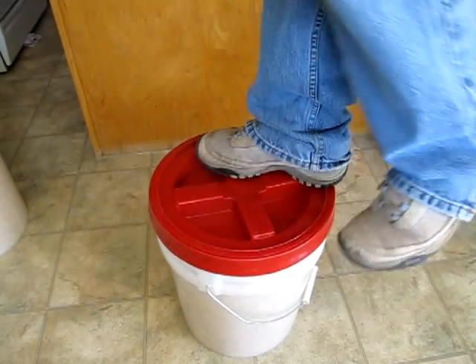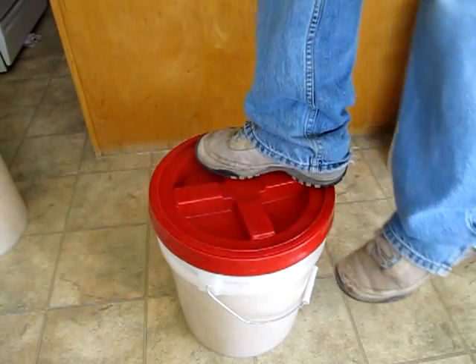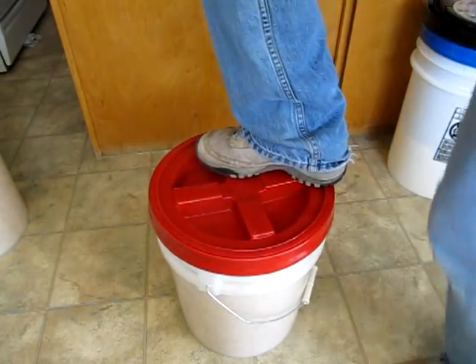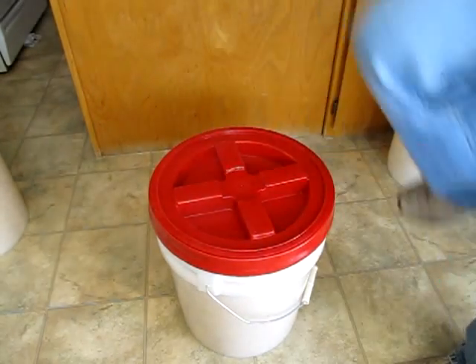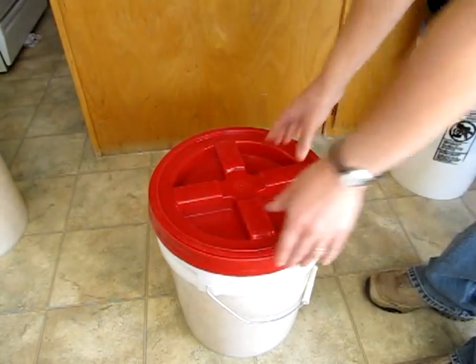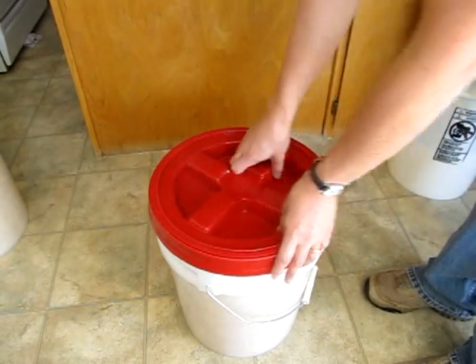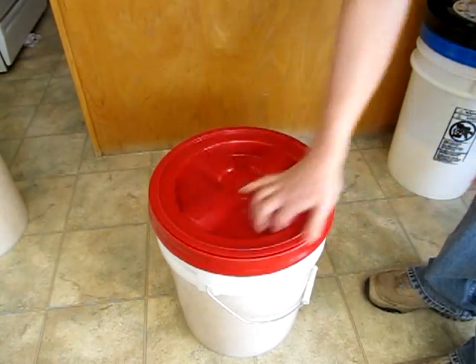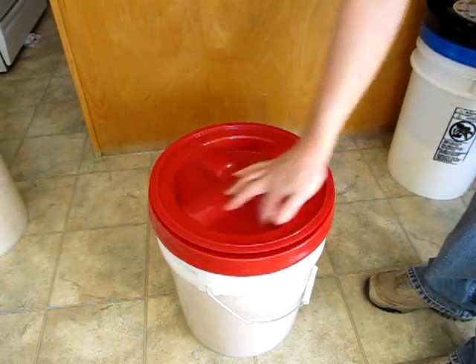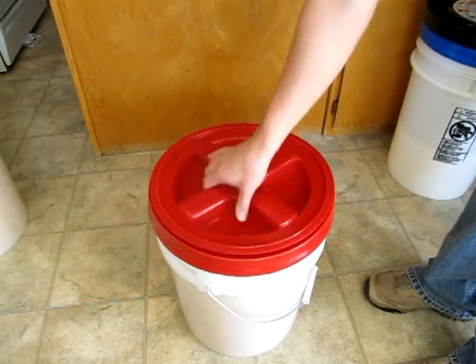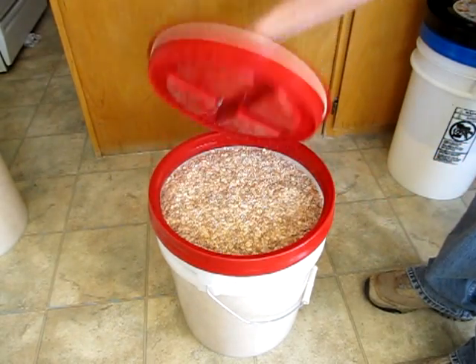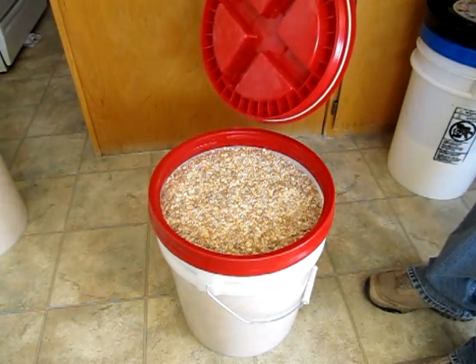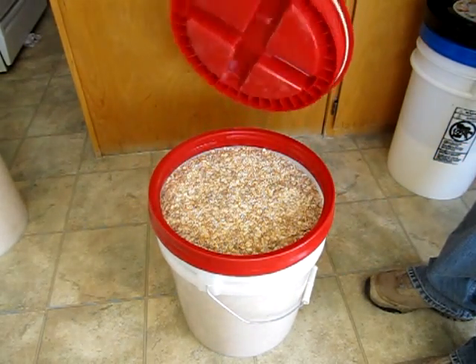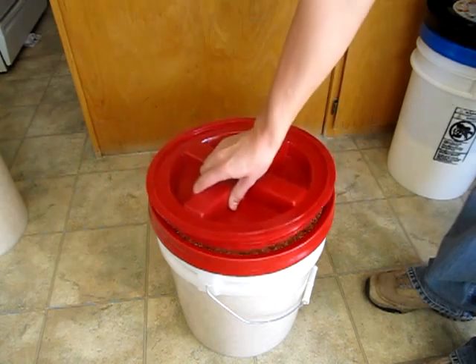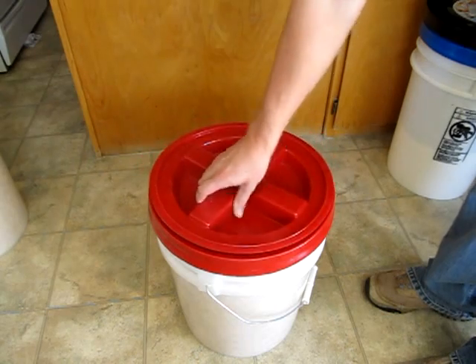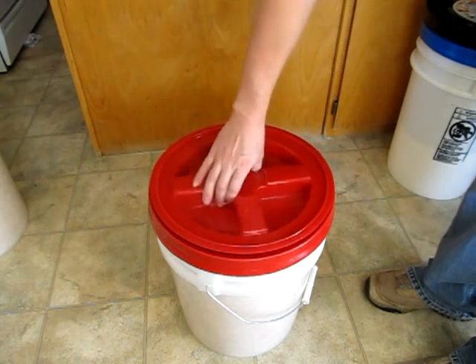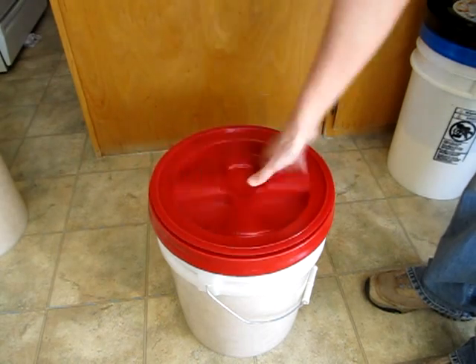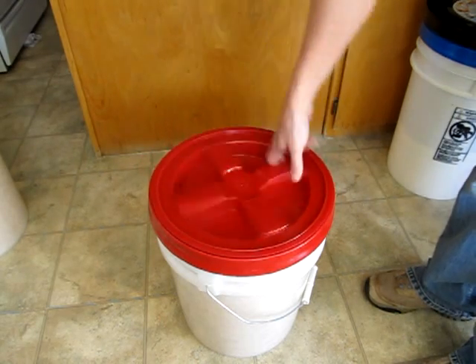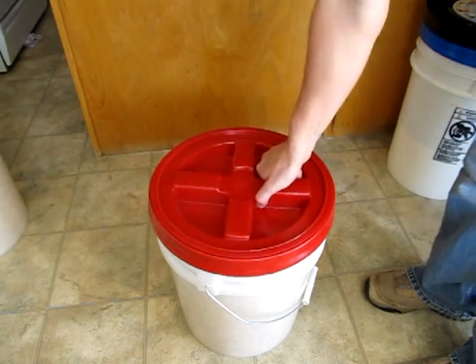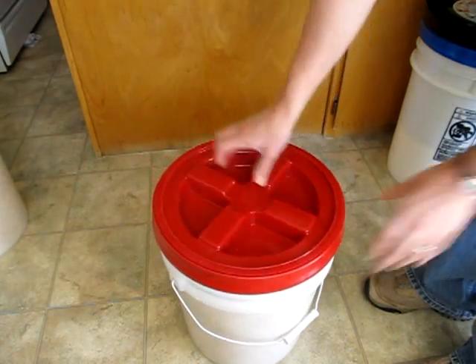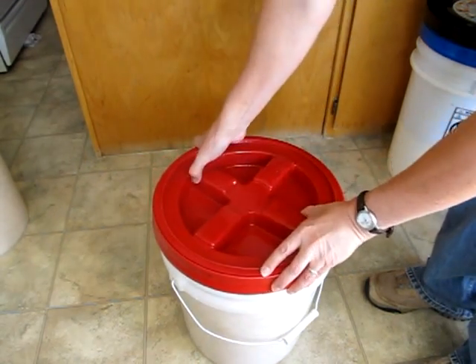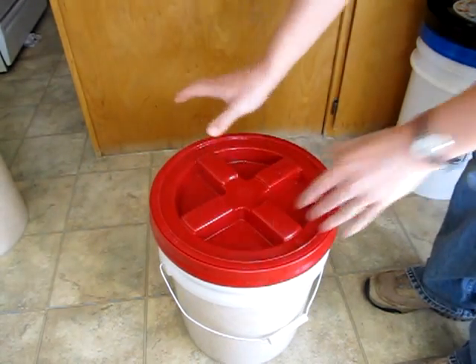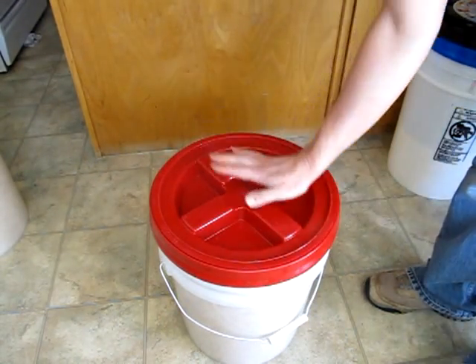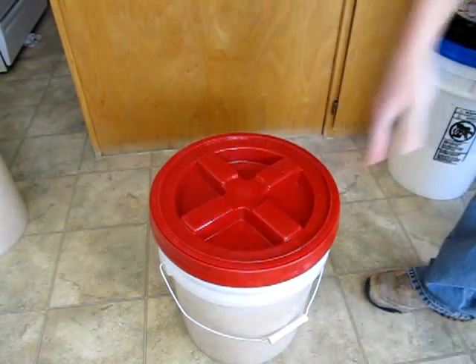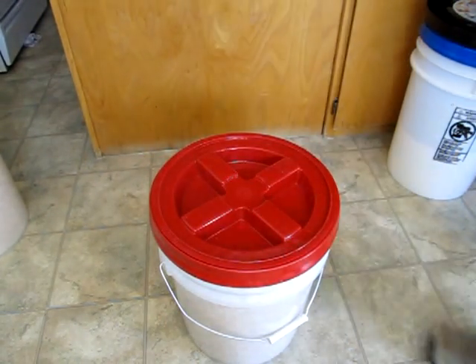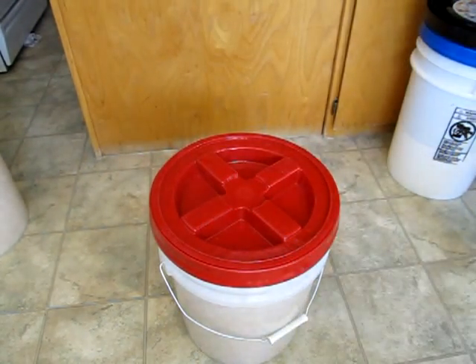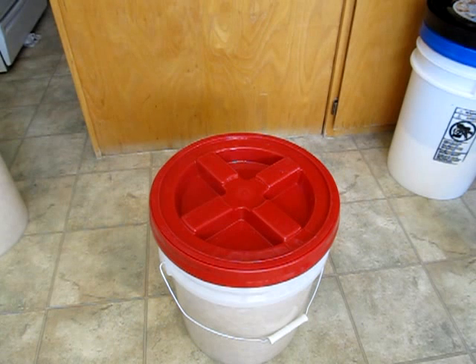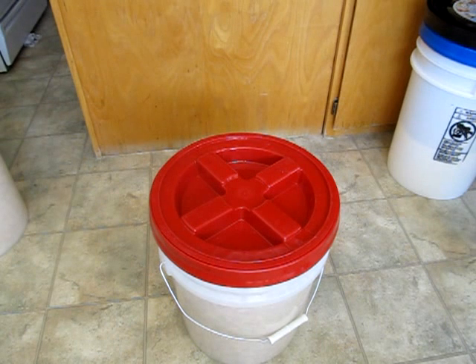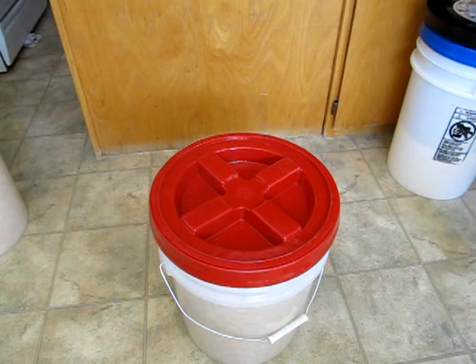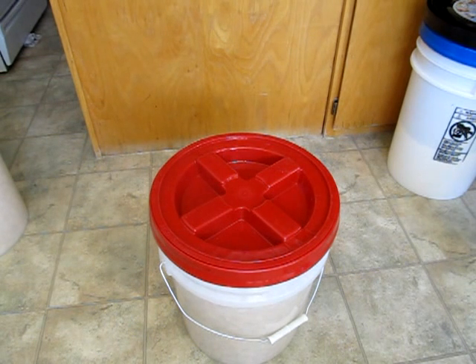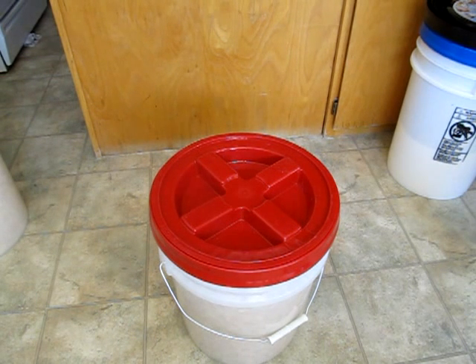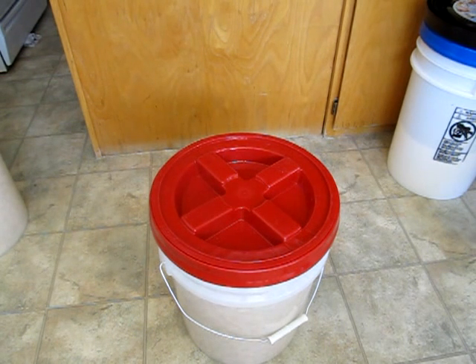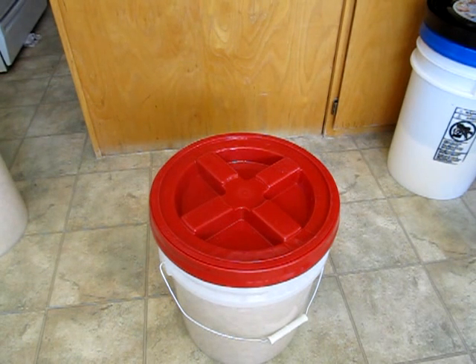There you go, your lid's on. Open it up, and there's your goods inside your bucket. Easy, easy. For more preparedness fun, come and visit my blog, foodstorageandsurvival.com. Thanks.